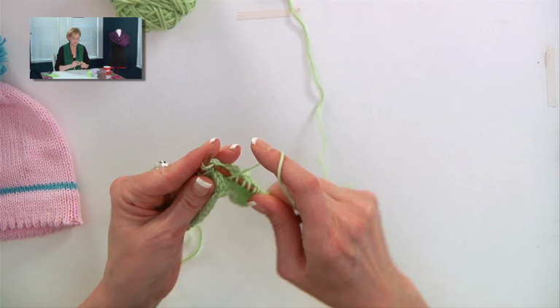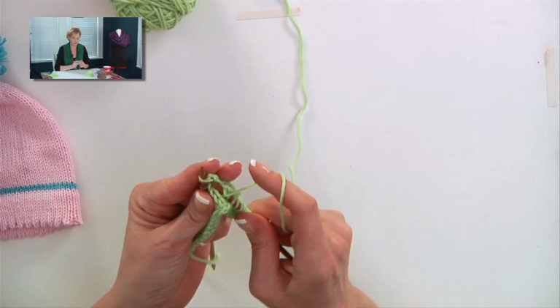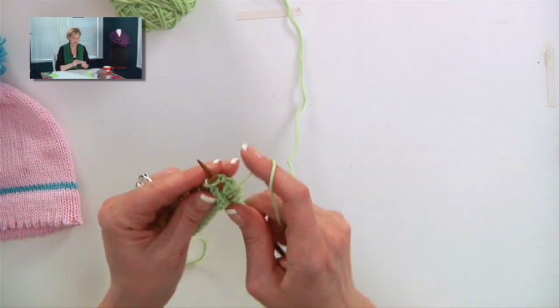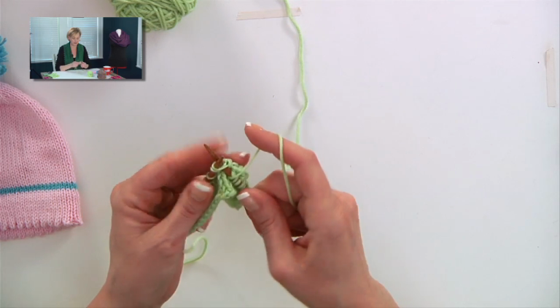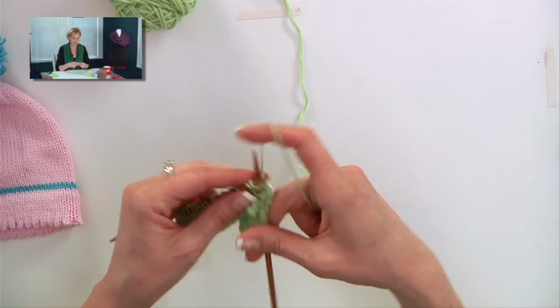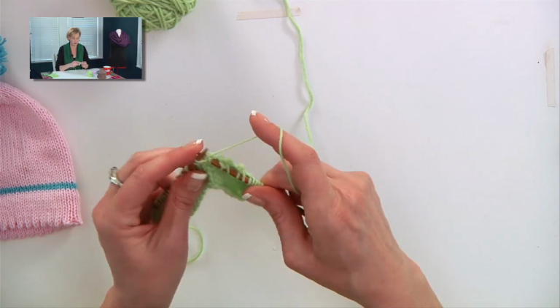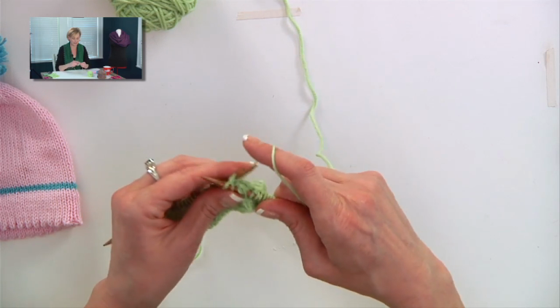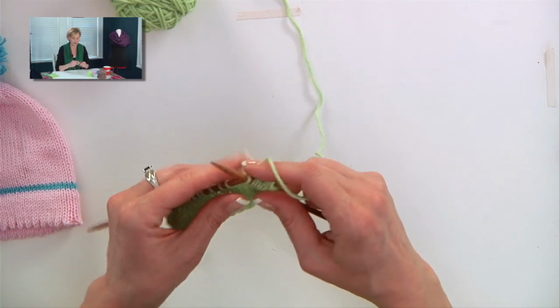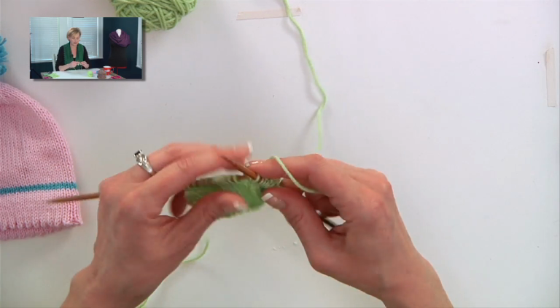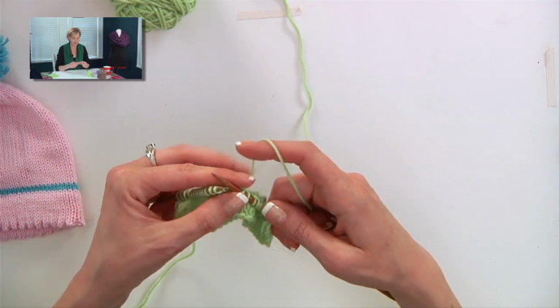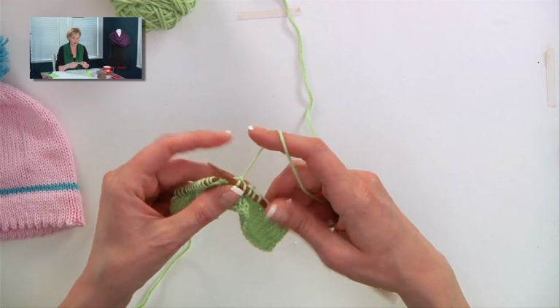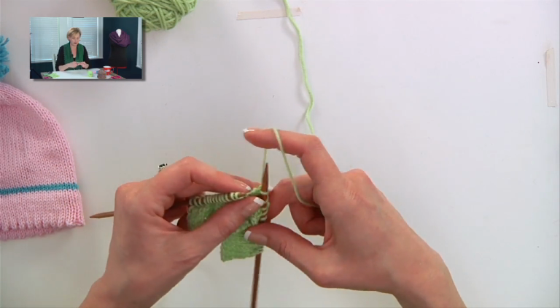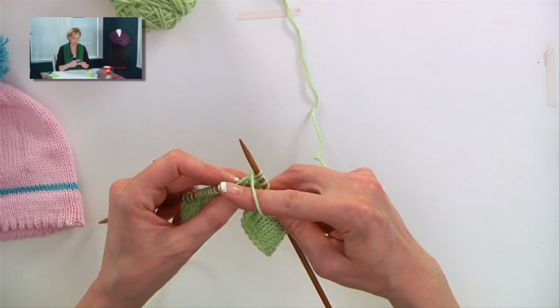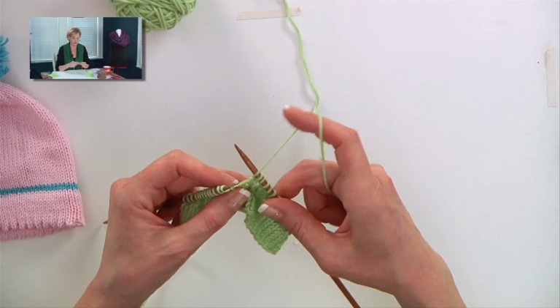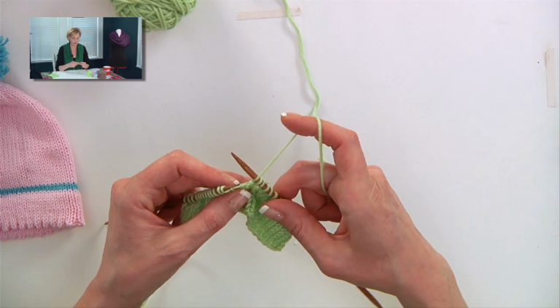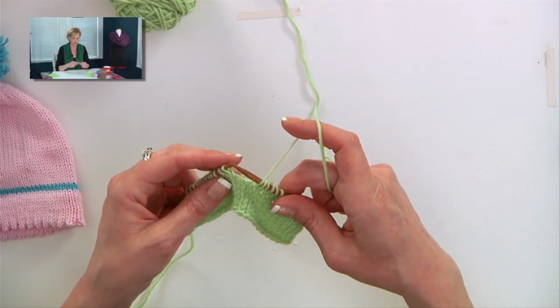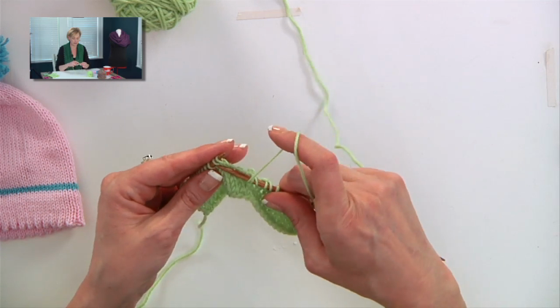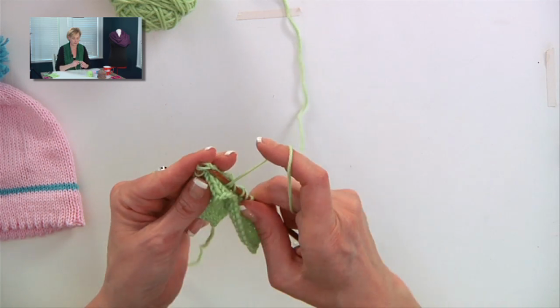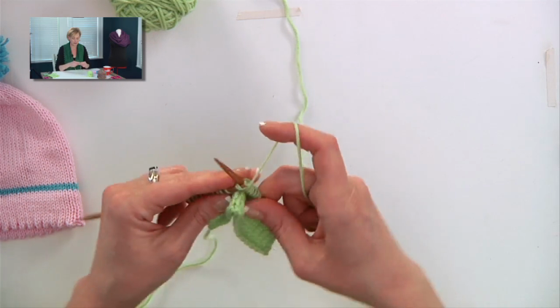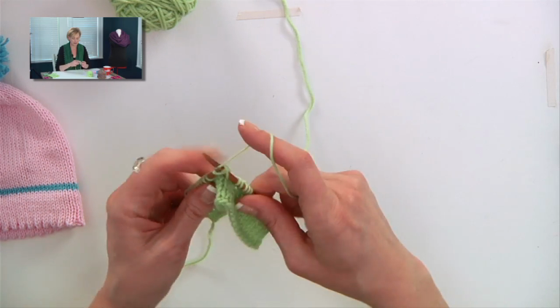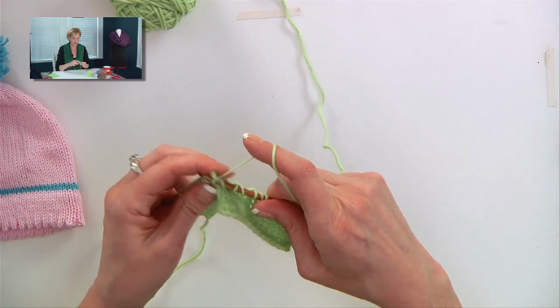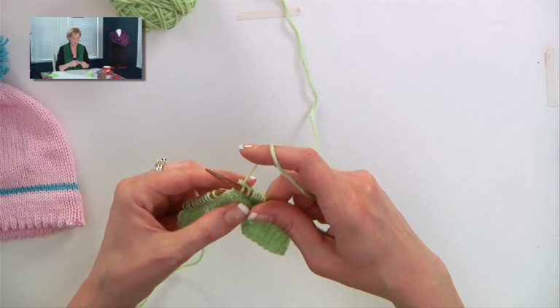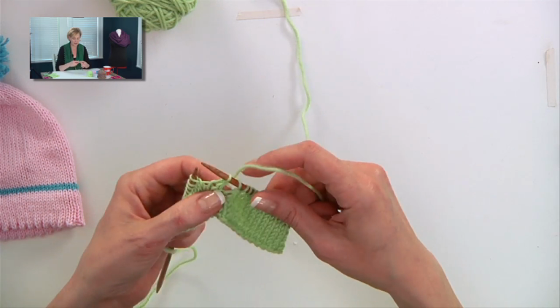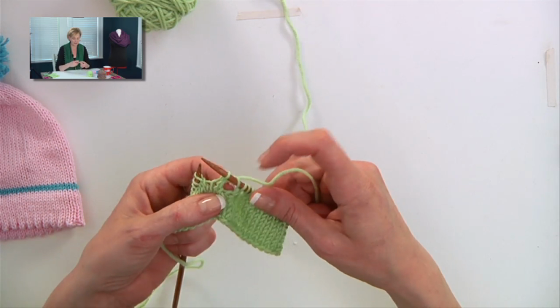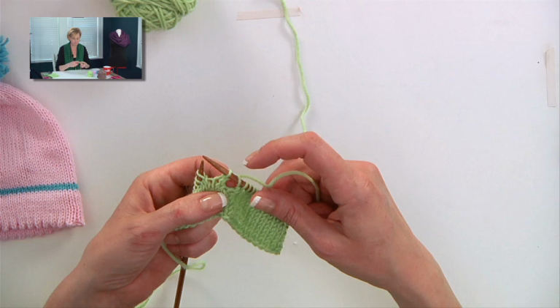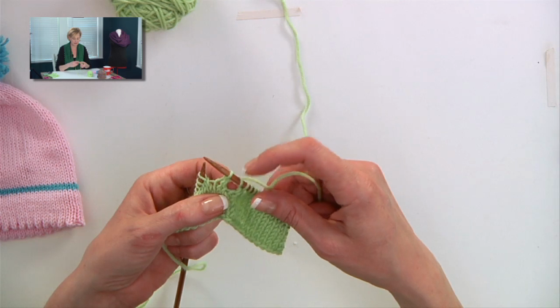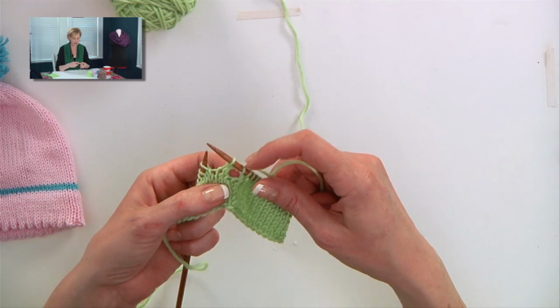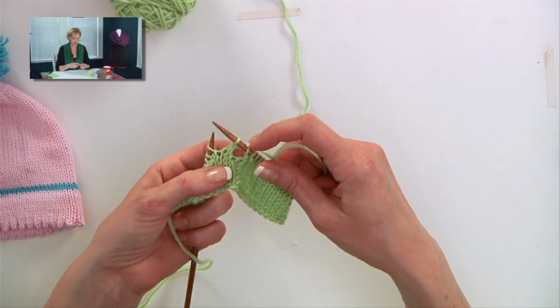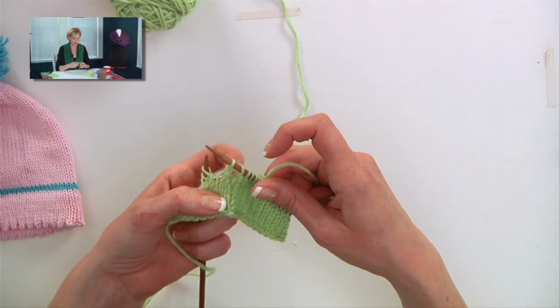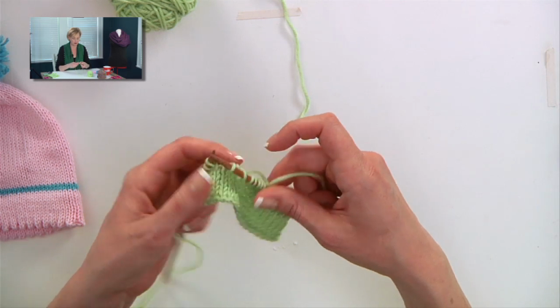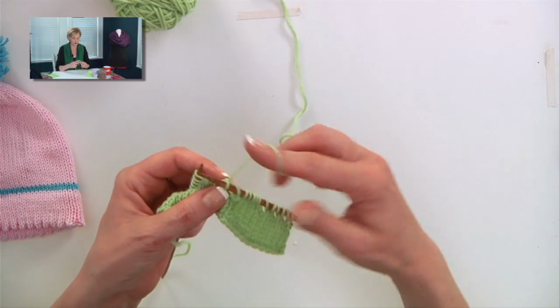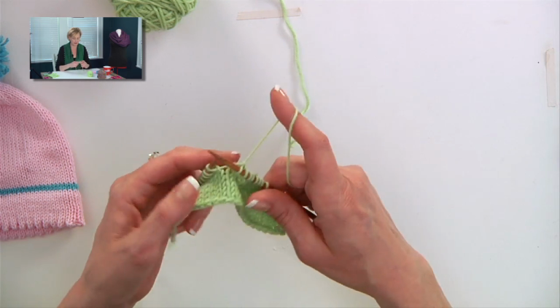Maybe I should demonstrate. Knit two together is a one-stitch decrease, and then to yarn over, you pull the yarn forward between the two needles, which creates this fake stitch on the needle with a hole underneath it.